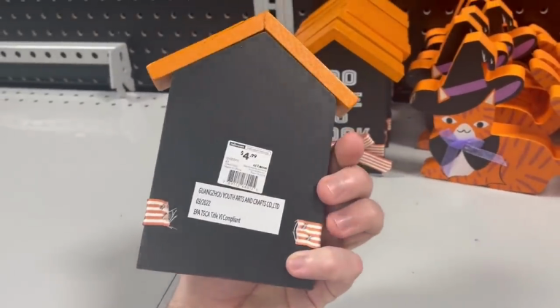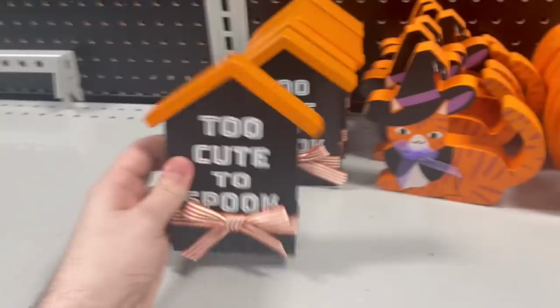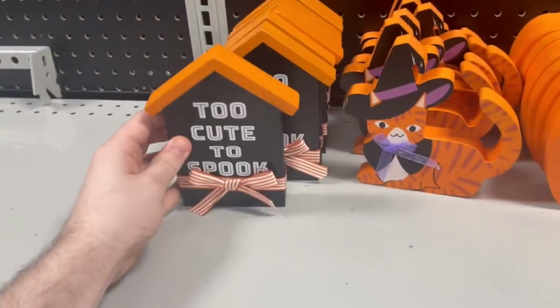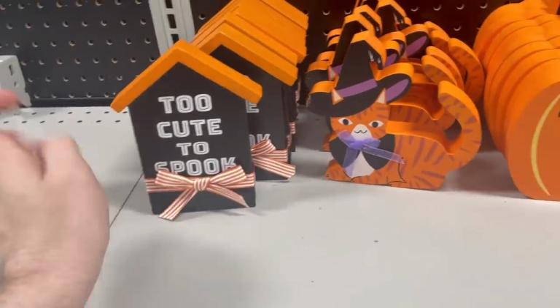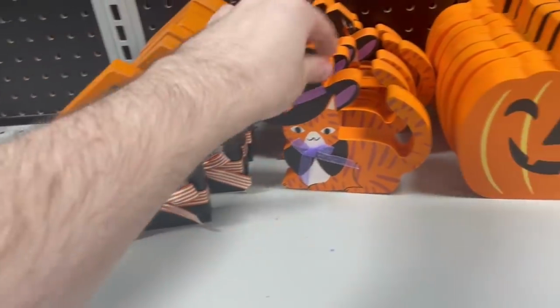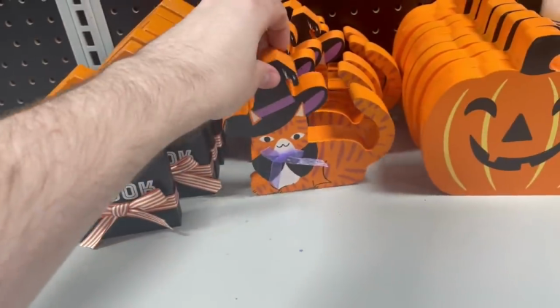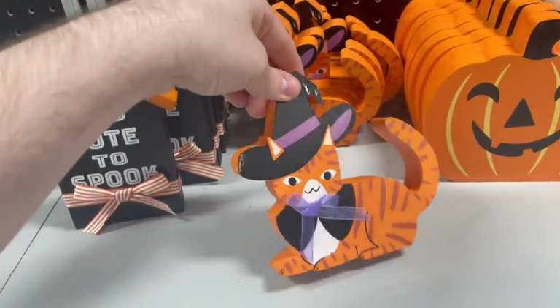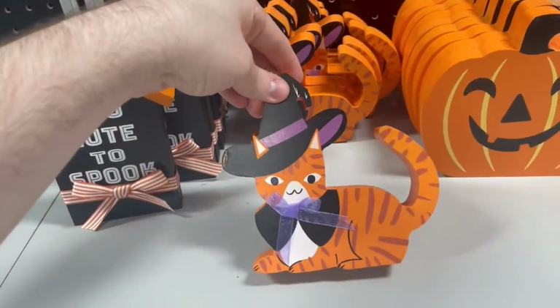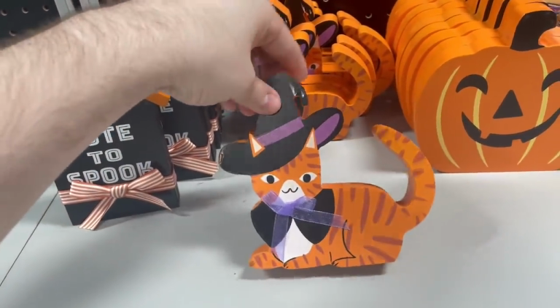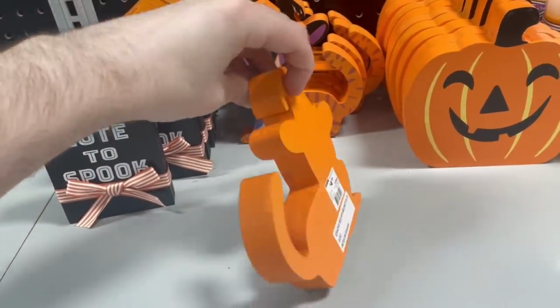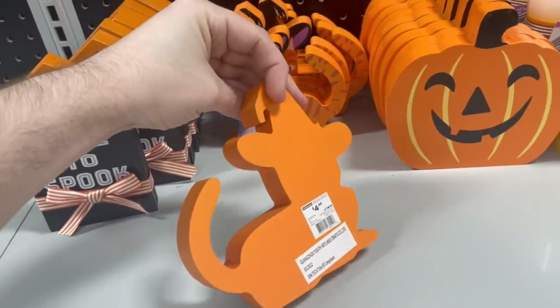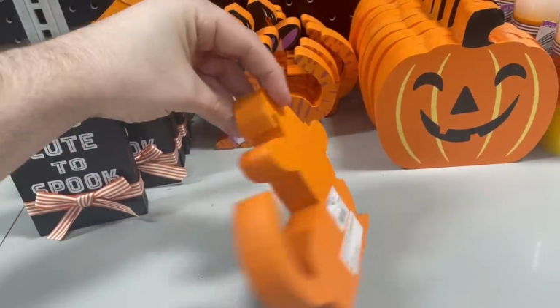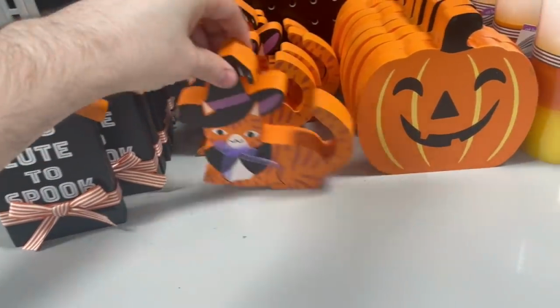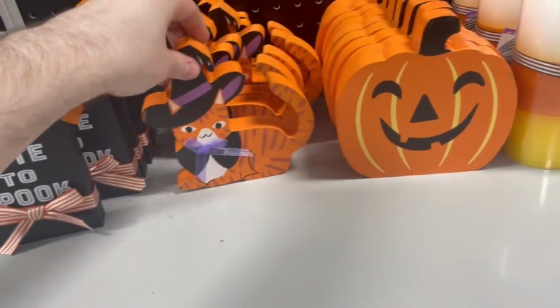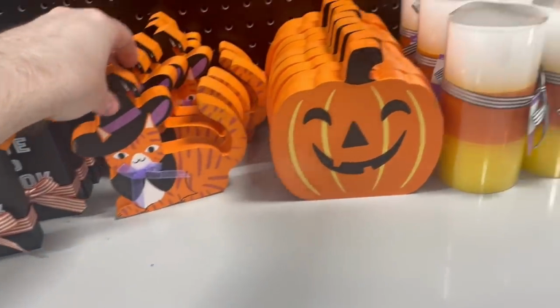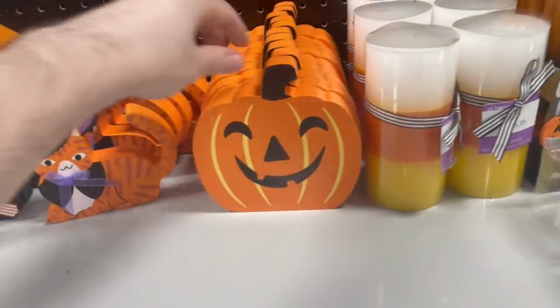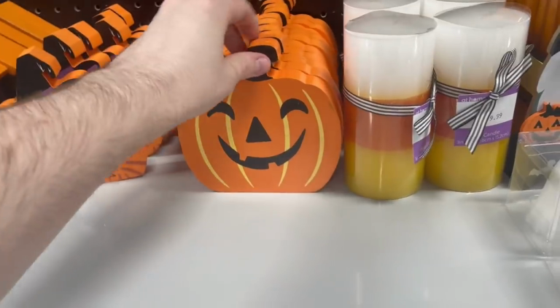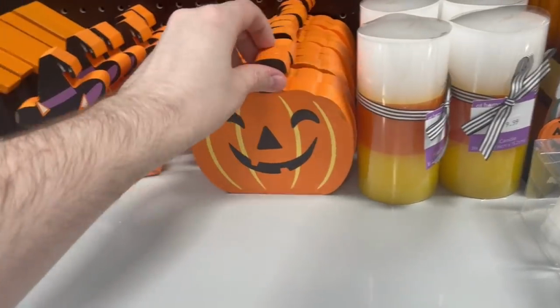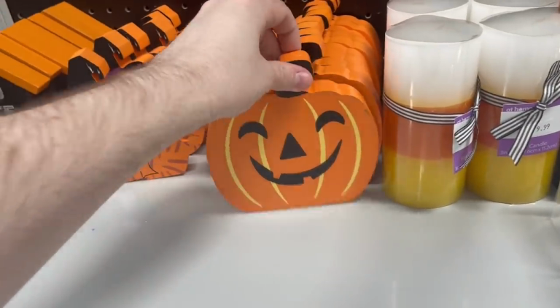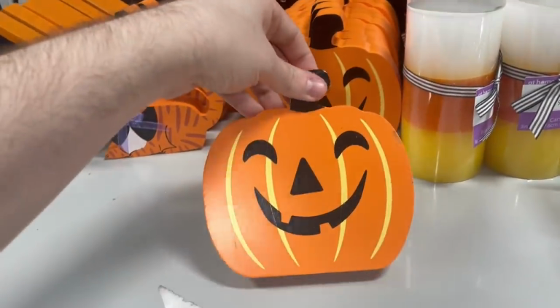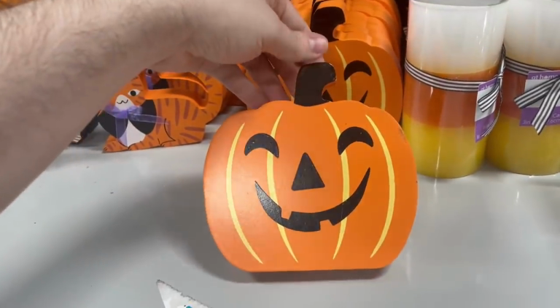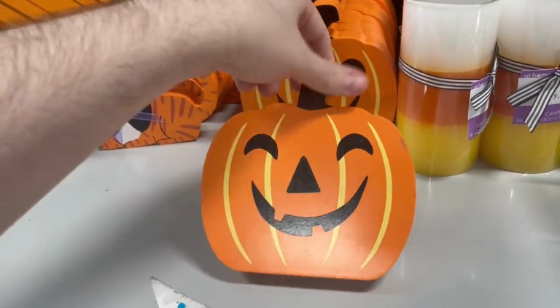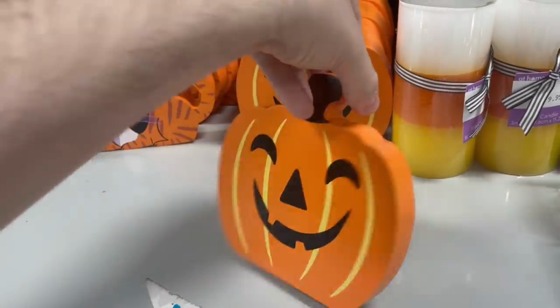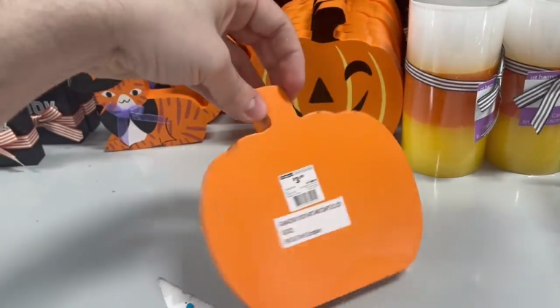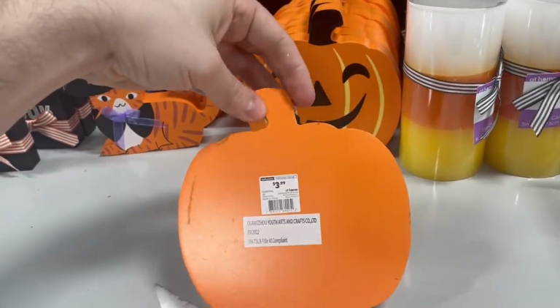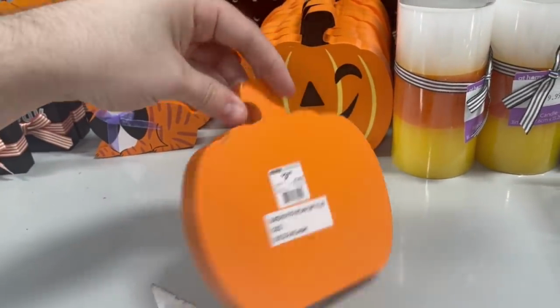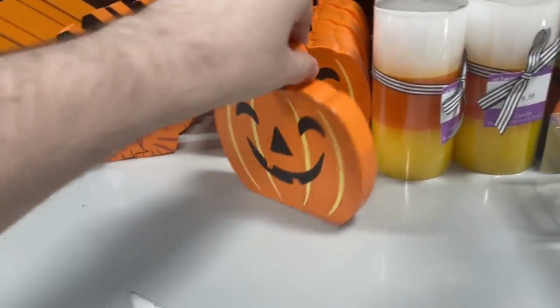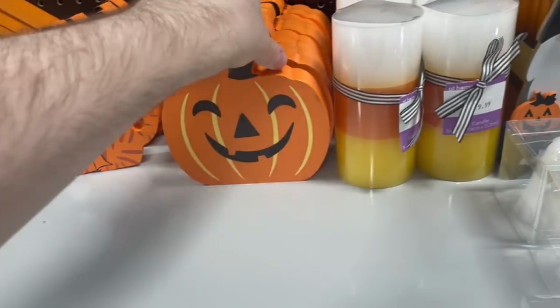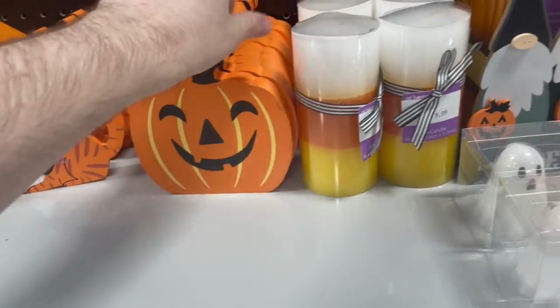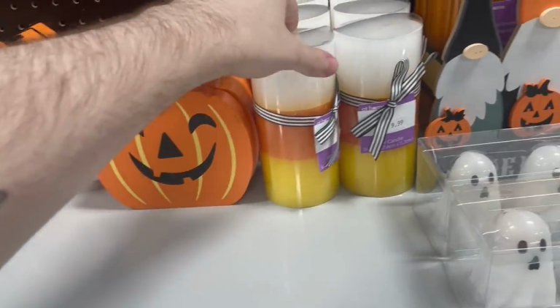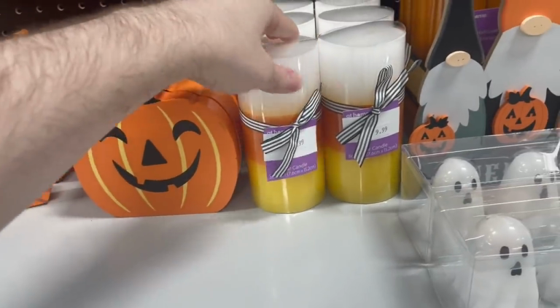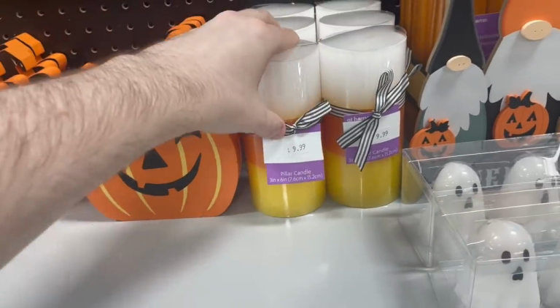This next display — we have some smaller wooden decorations. I feel like these were sort of on the cheaper side. $4.99 for that cat. We also have this sort of classic-looking $3.99 pumpkin and then some electric candles here.